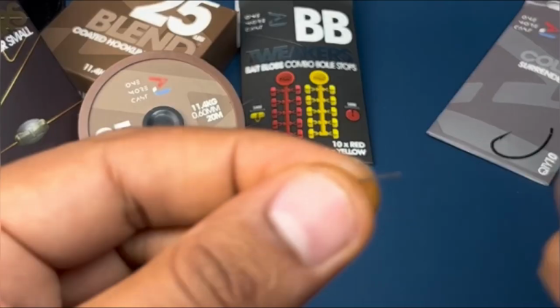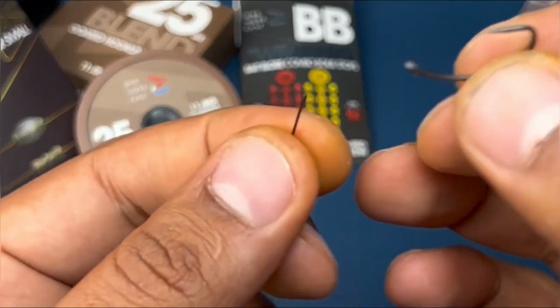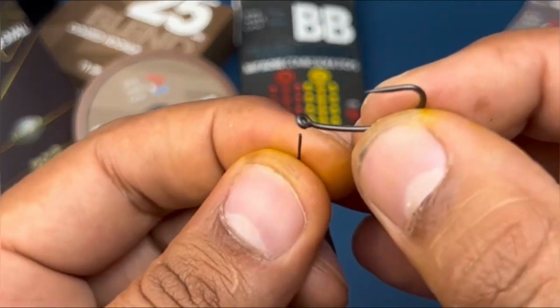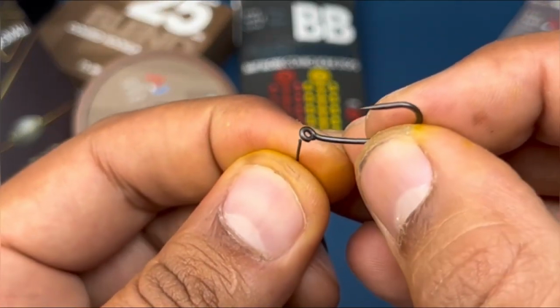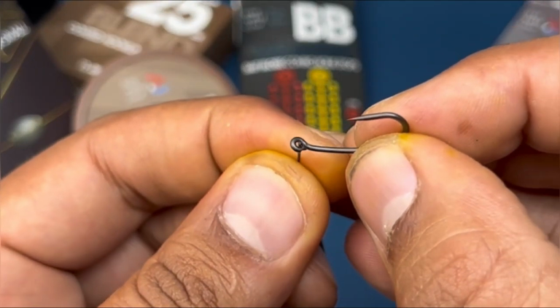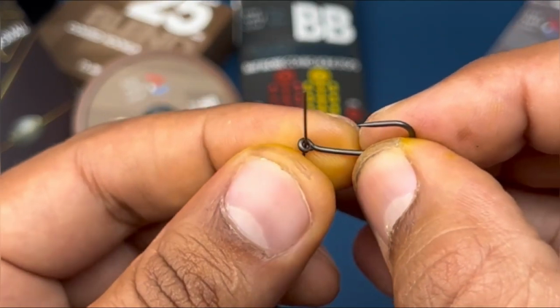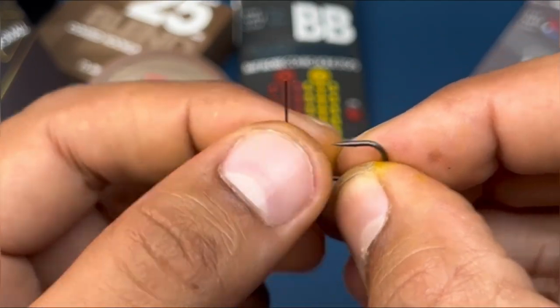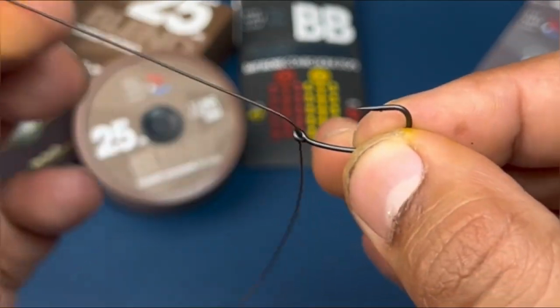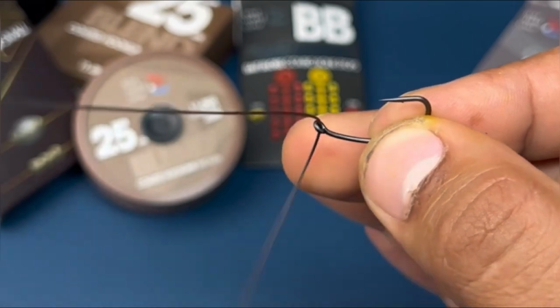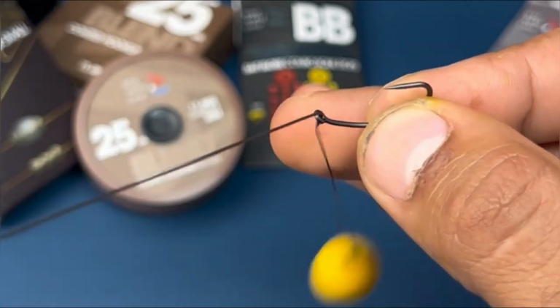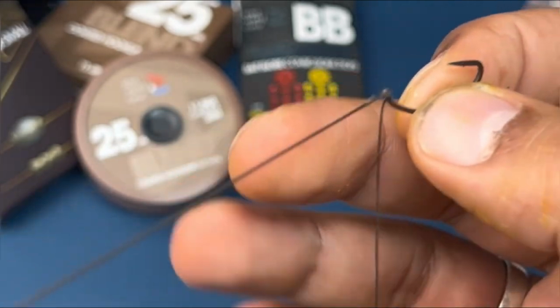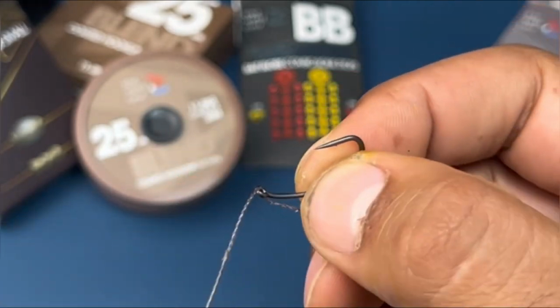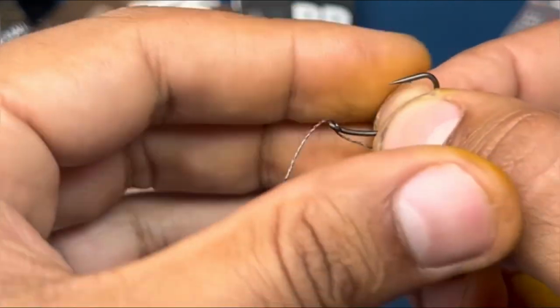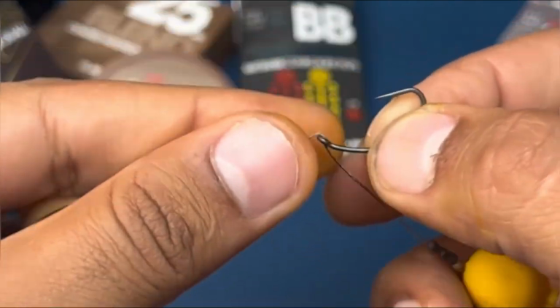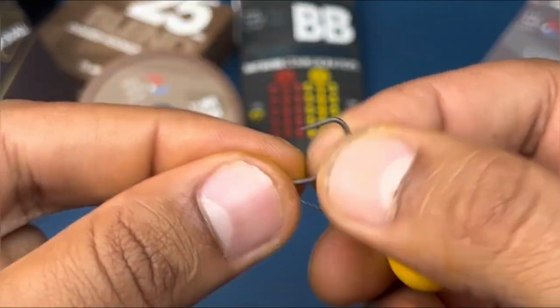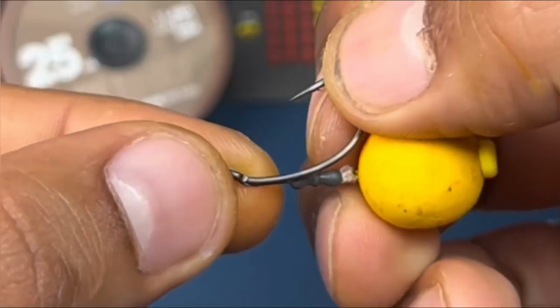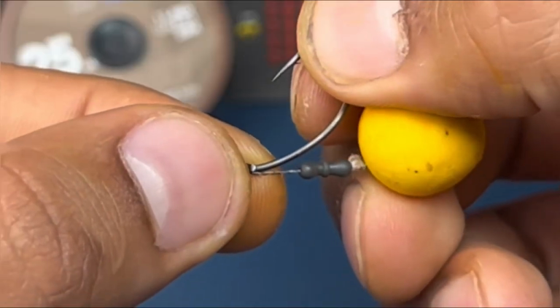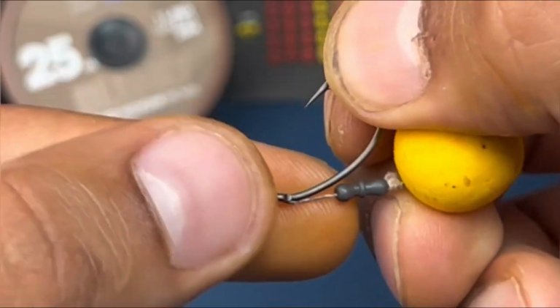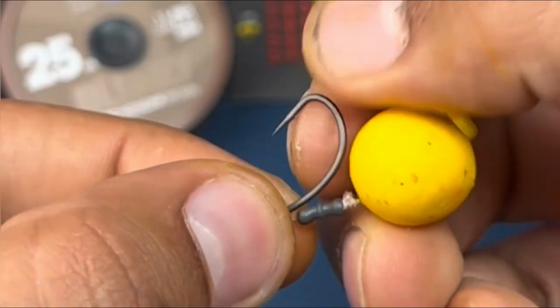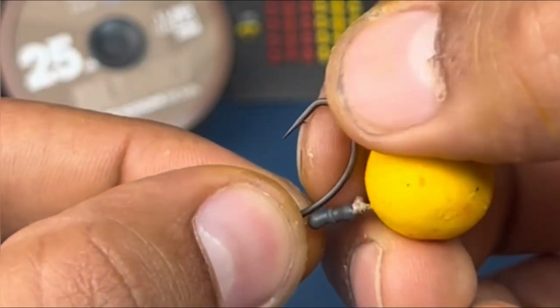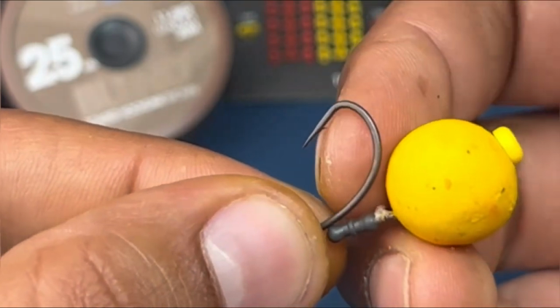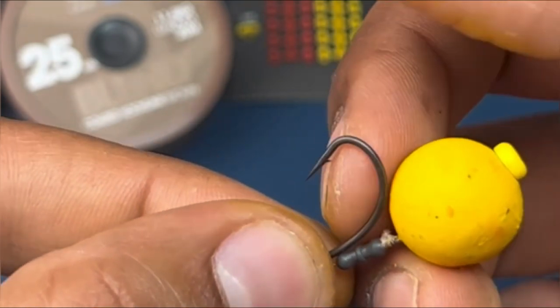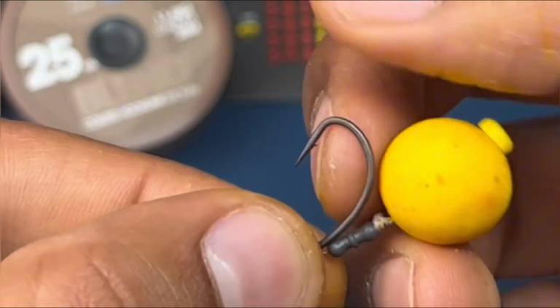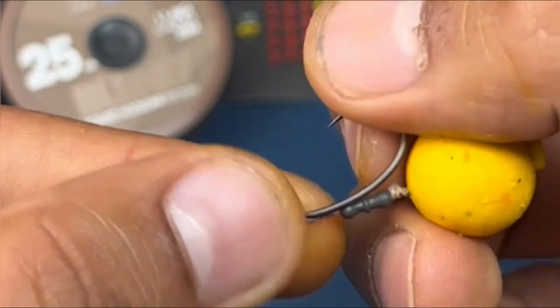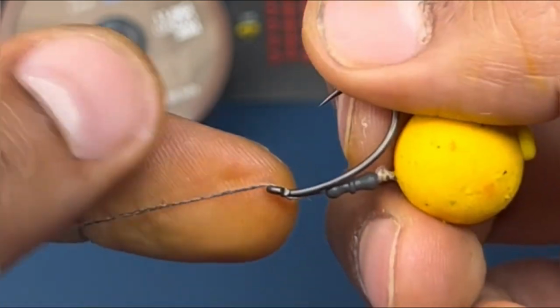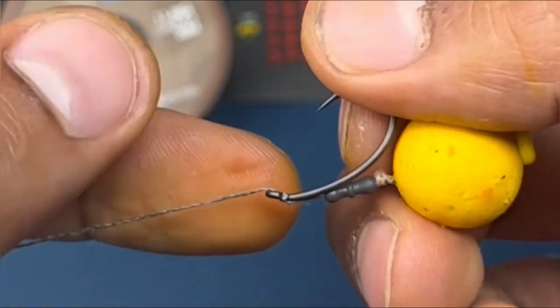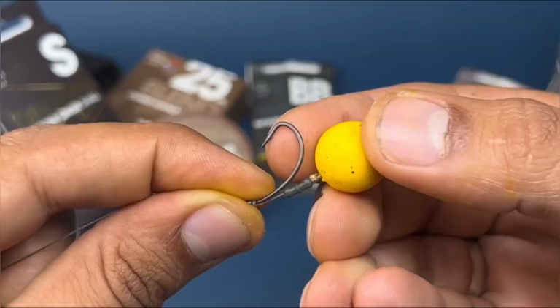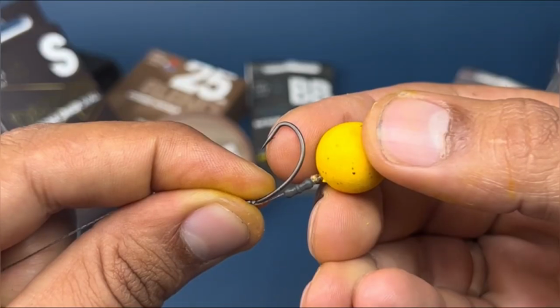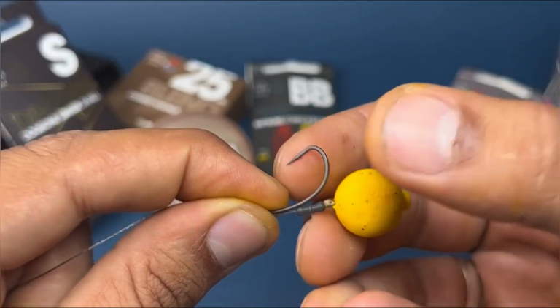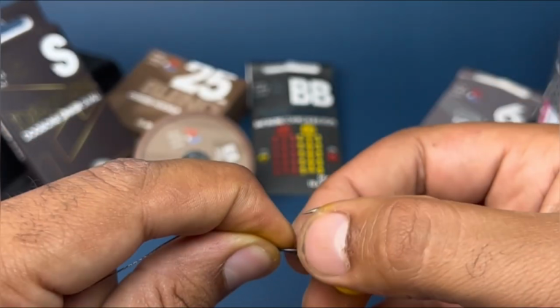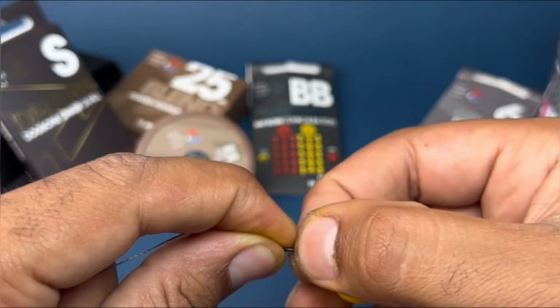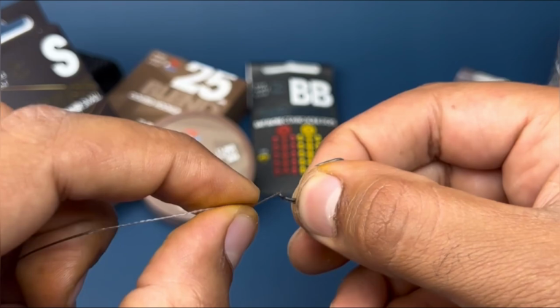Now take a size six convi hook — this is the perfect pattern for the KD Rig. Put the braid through the back of the eye, and what you want is the hair length to be basically the bend of the hook shaving the top of the bait.